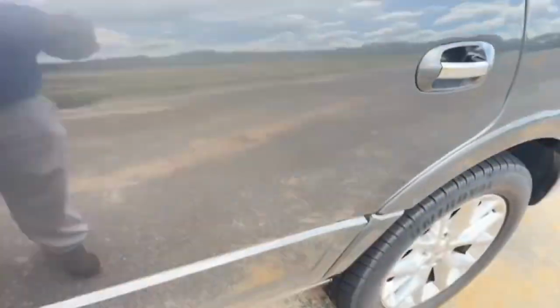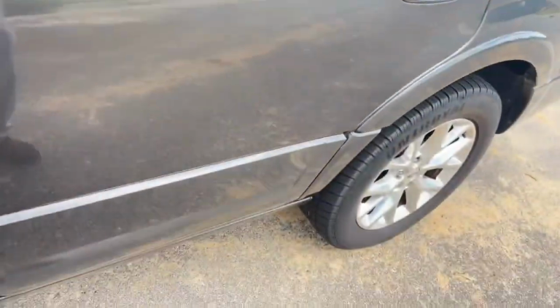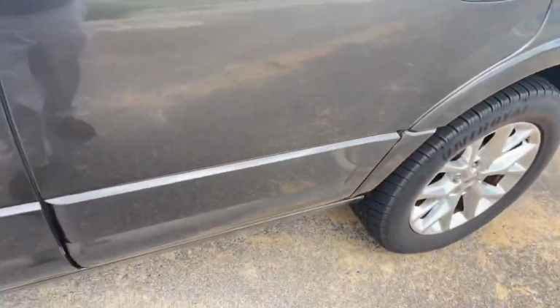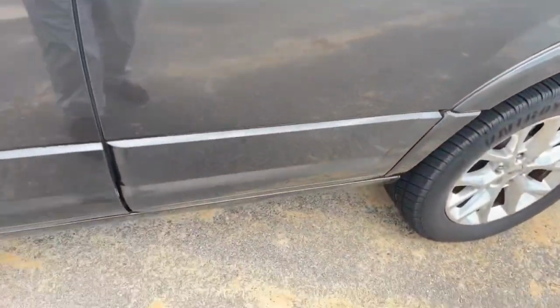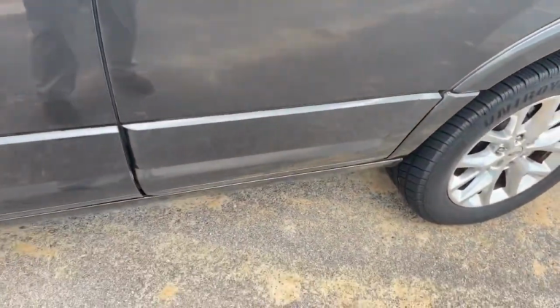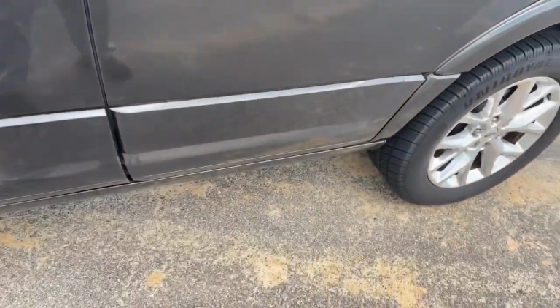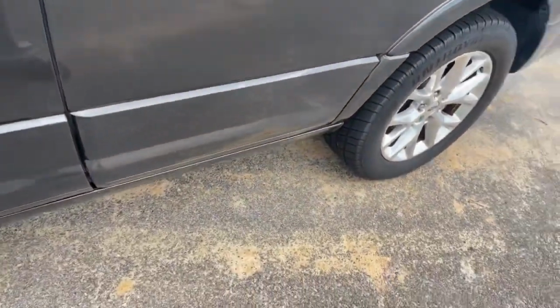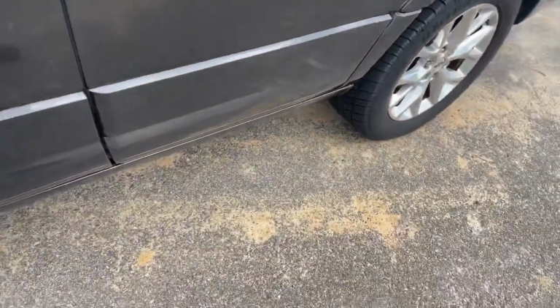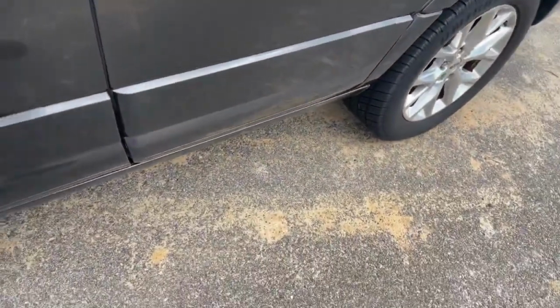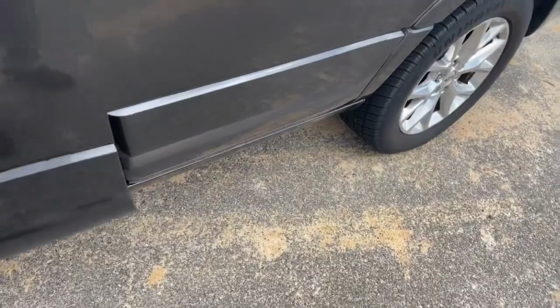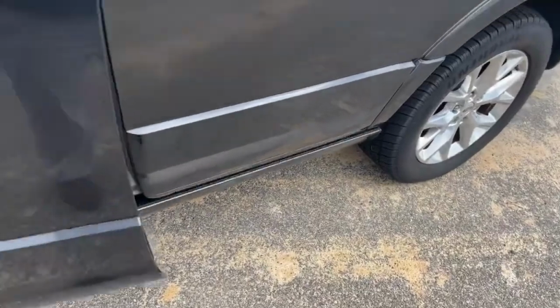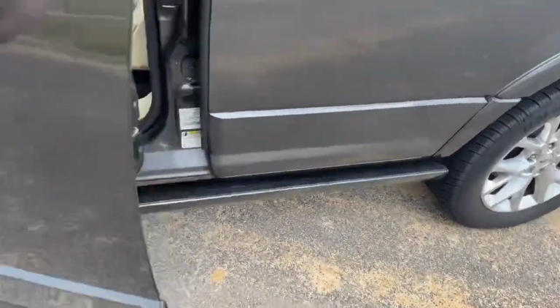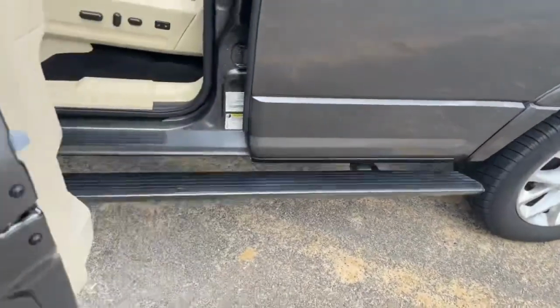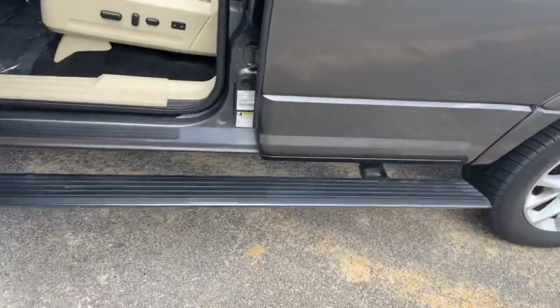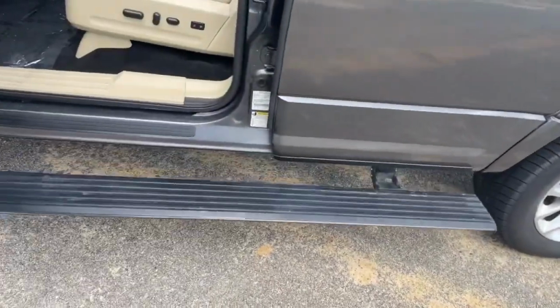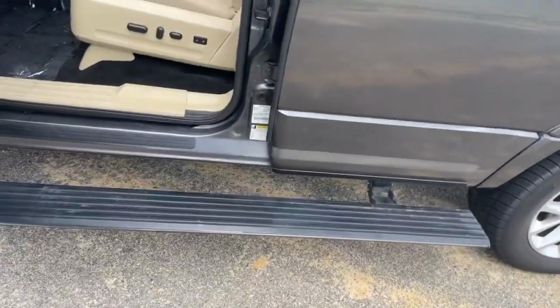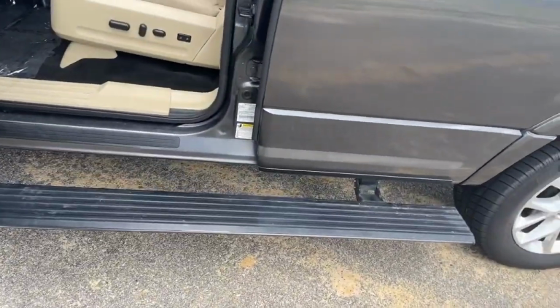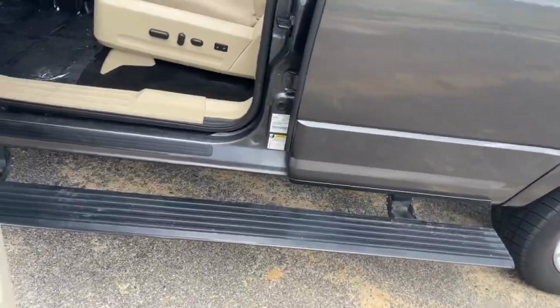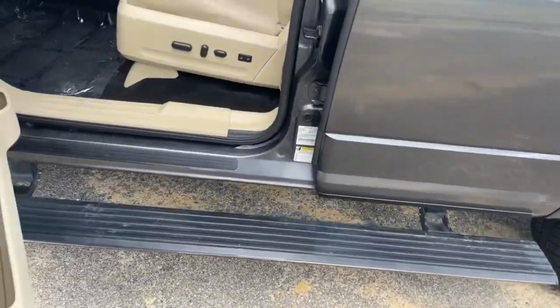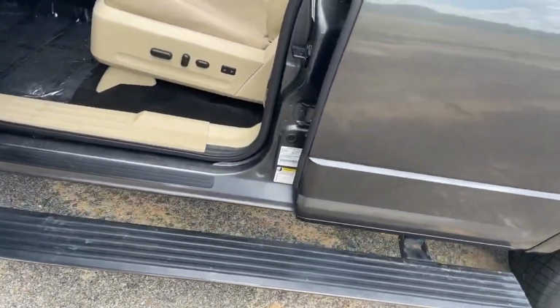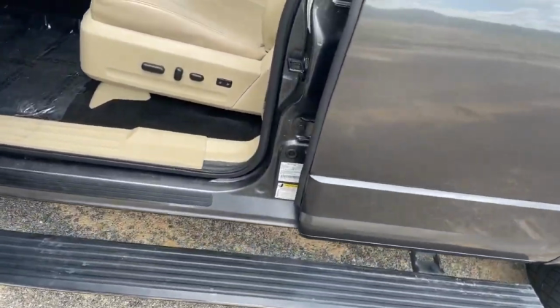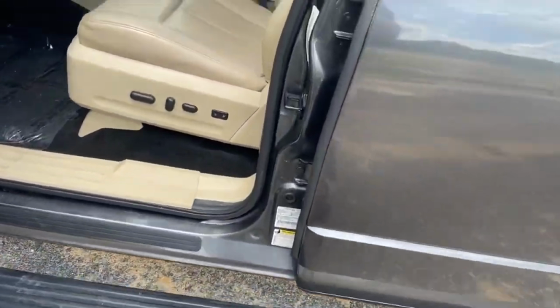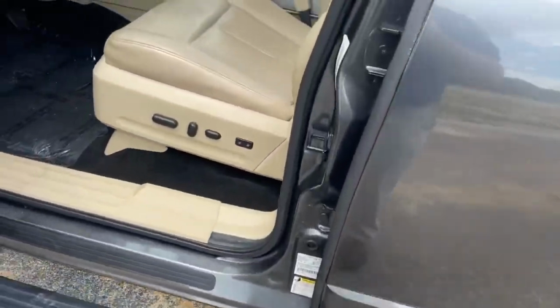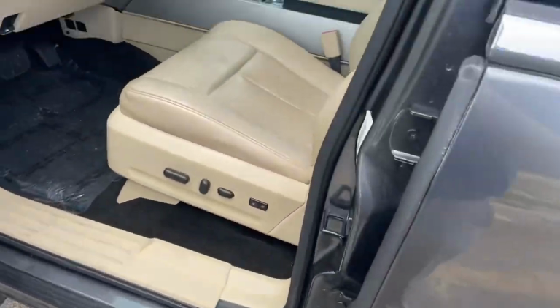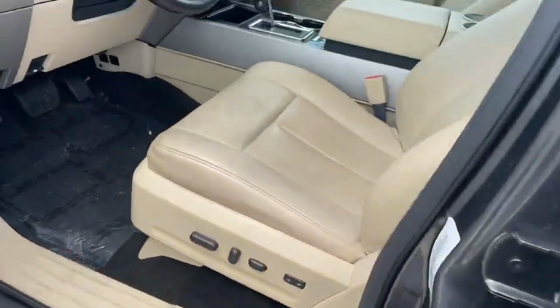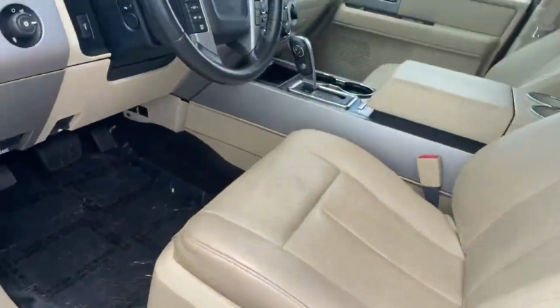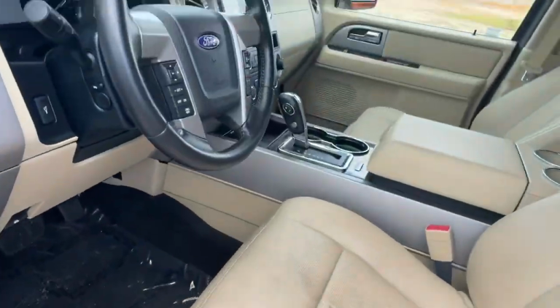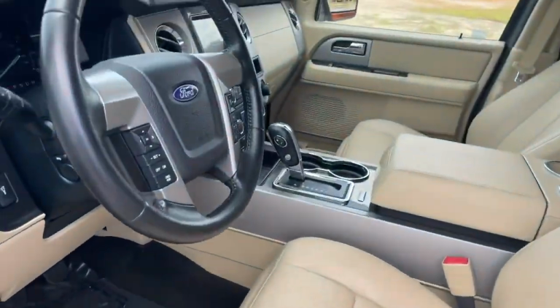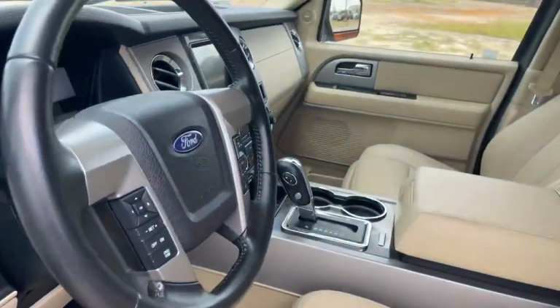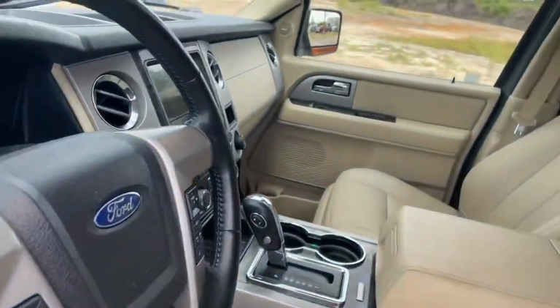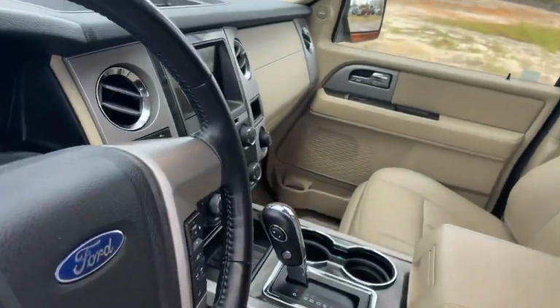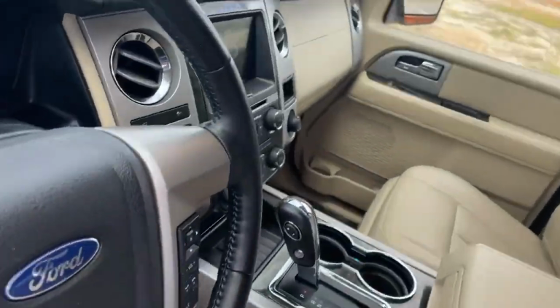Let me show you something real cool real quick — those running boards come out automatically. All right, let's get in here.